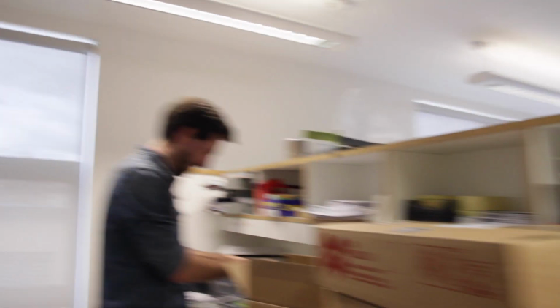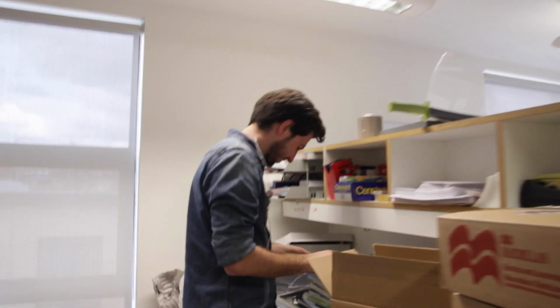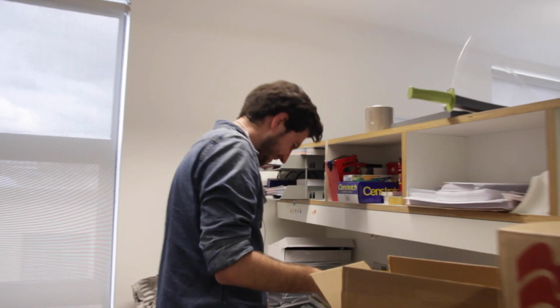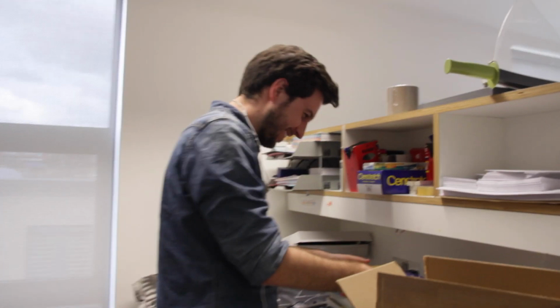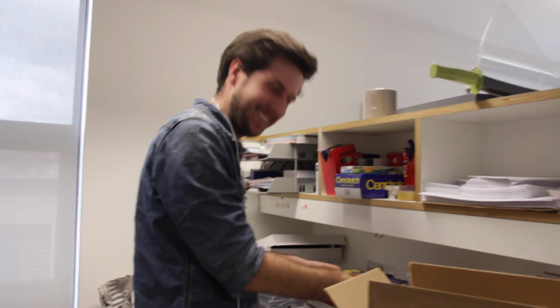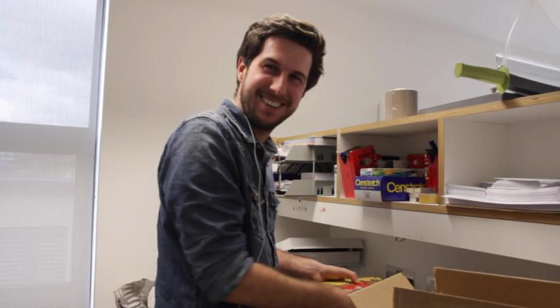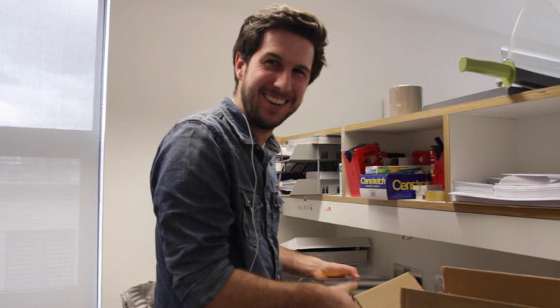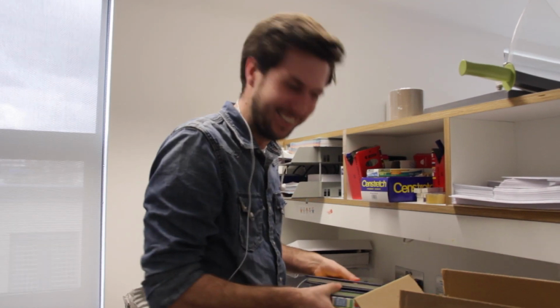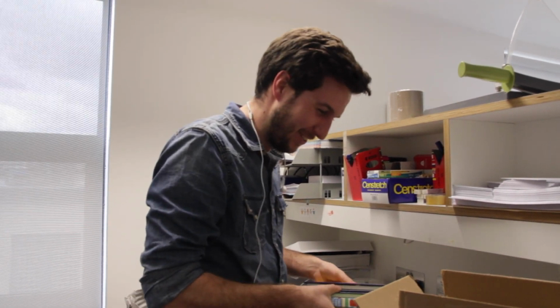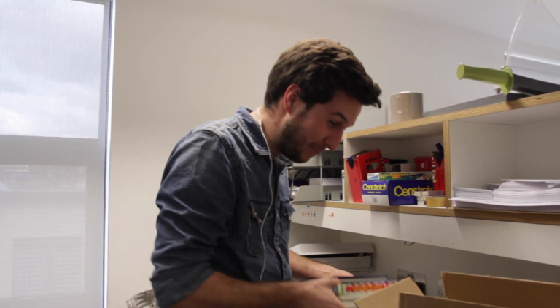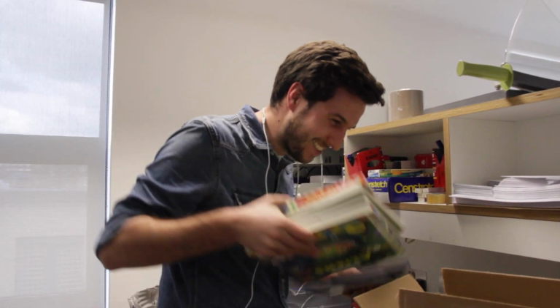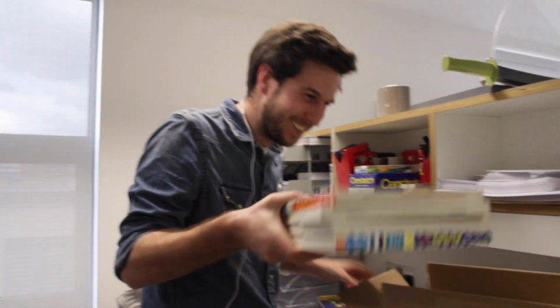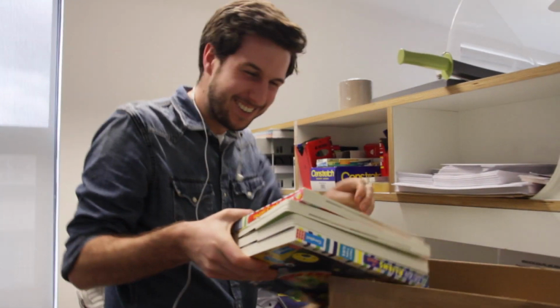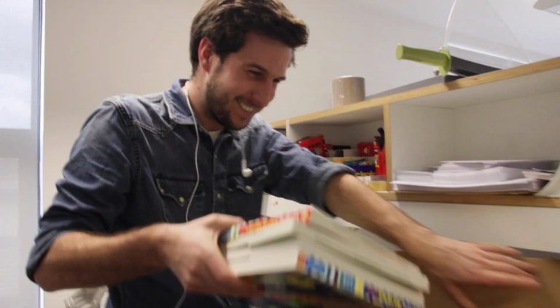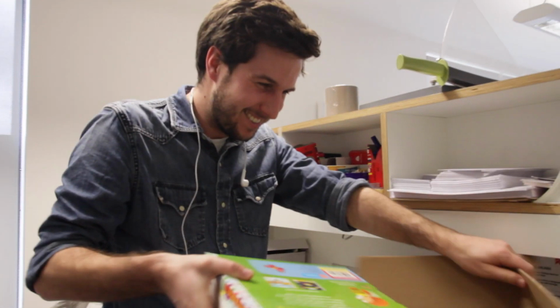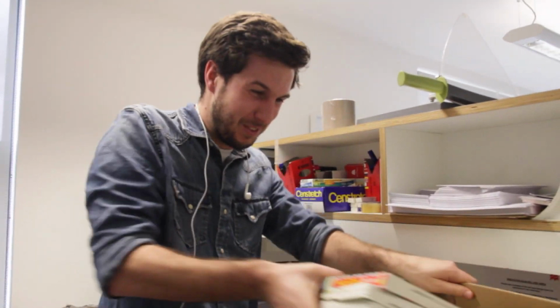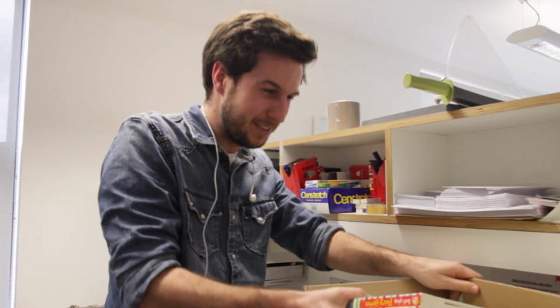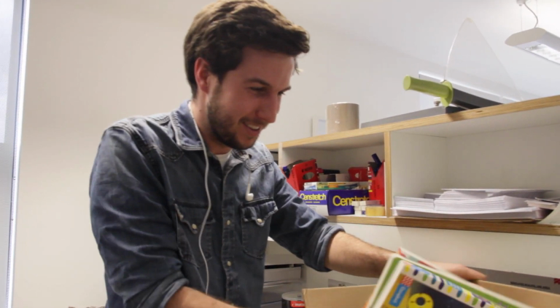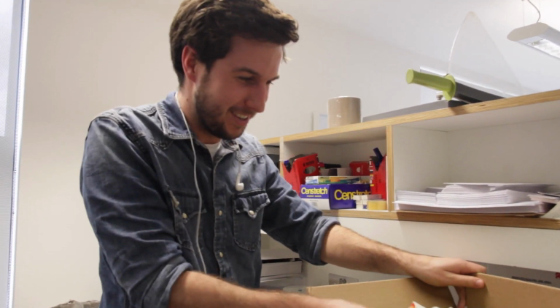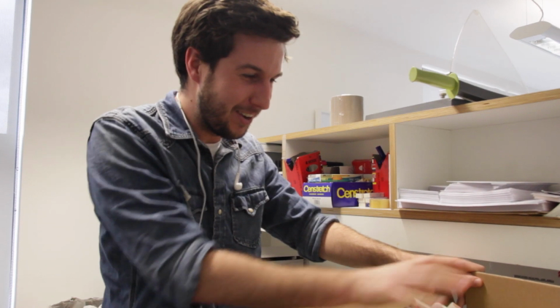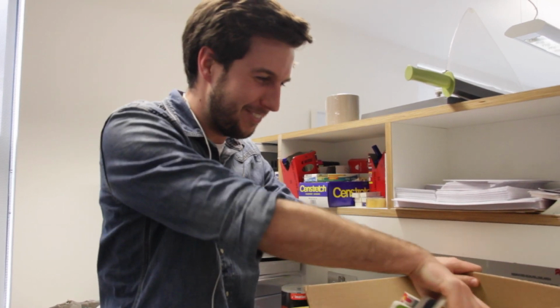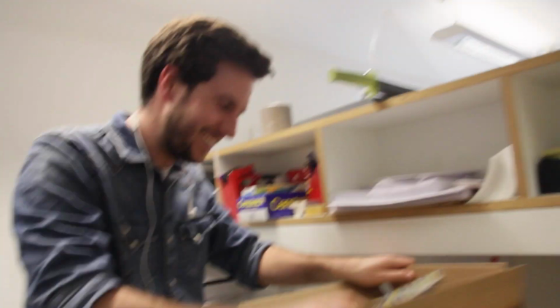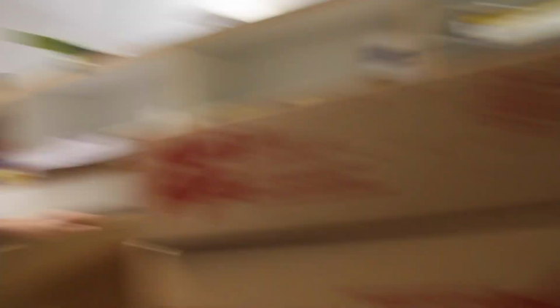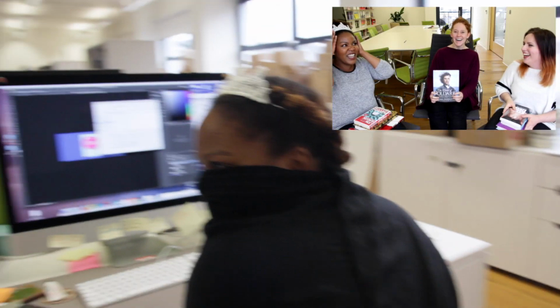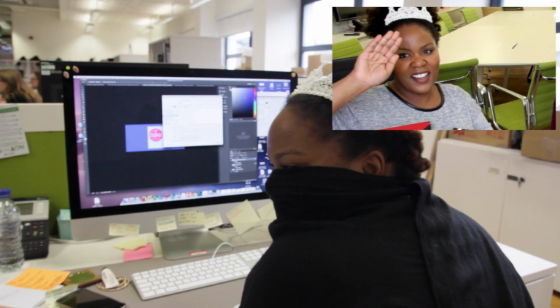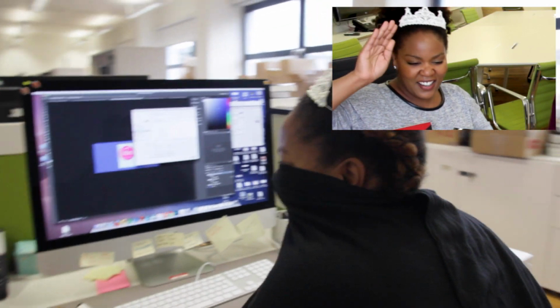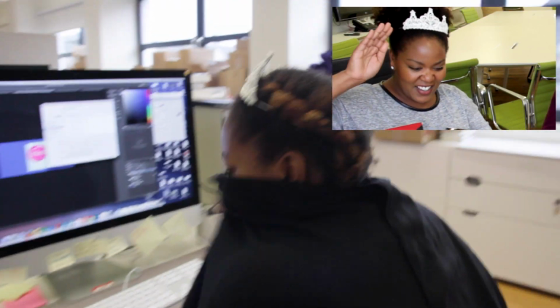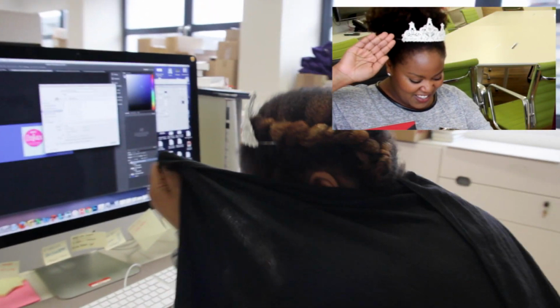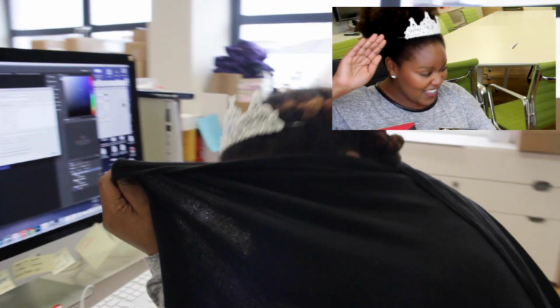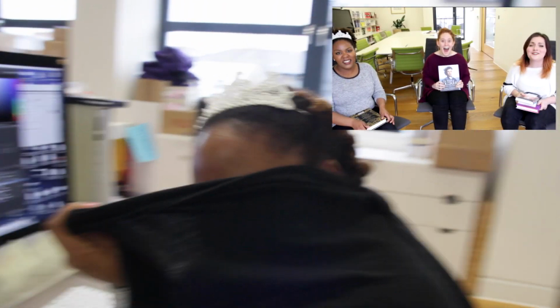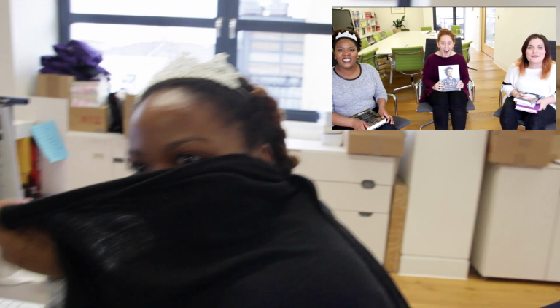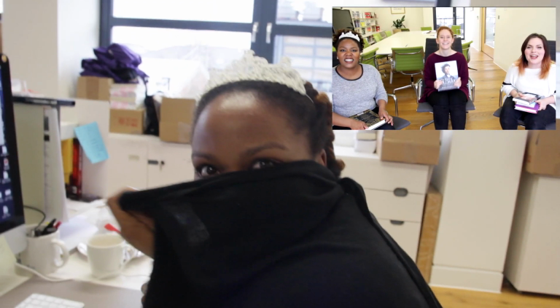This is Rory. Rory, what do you do? Sell books. How many books do you sell? Not enough. Guys, I found a celebrity — Queen Mummy, Queen Mummy!